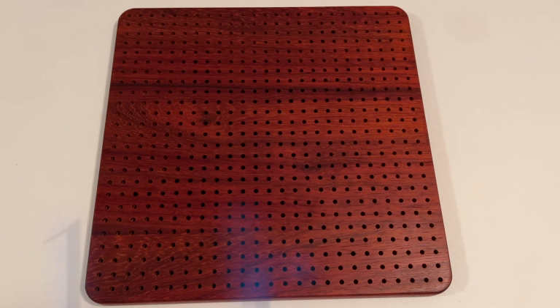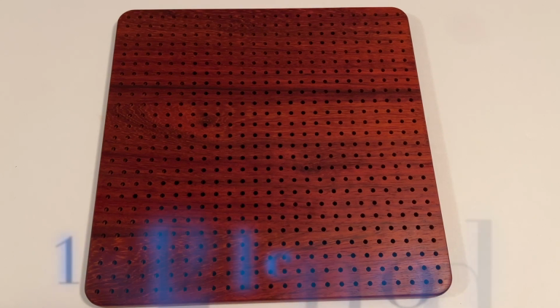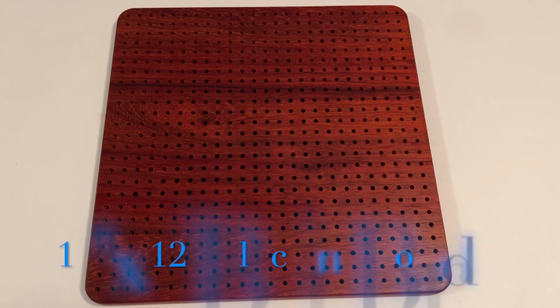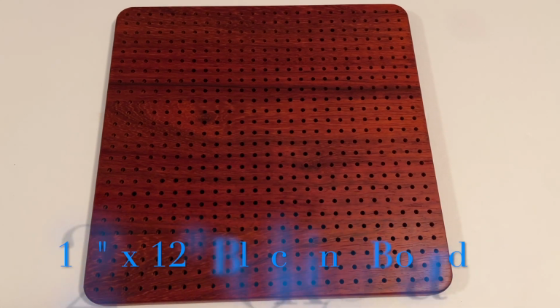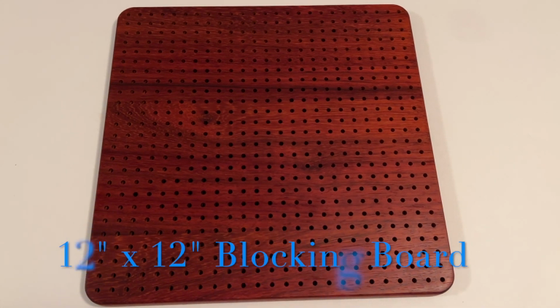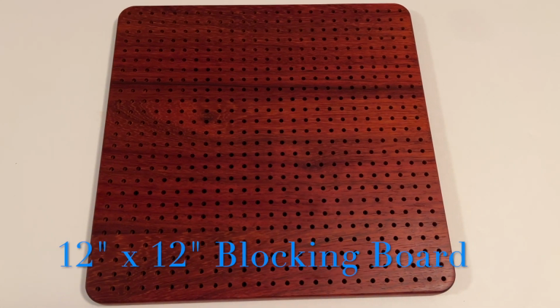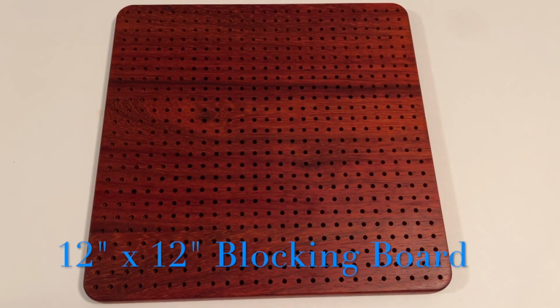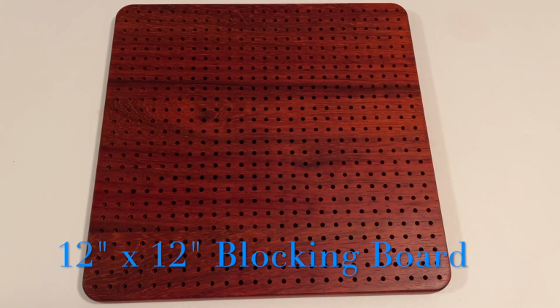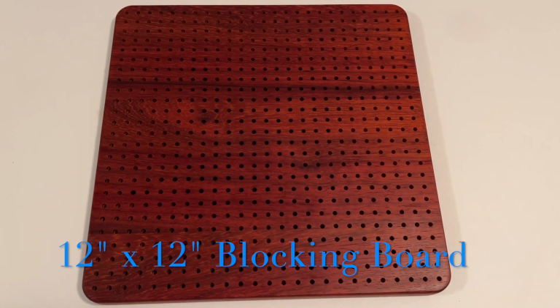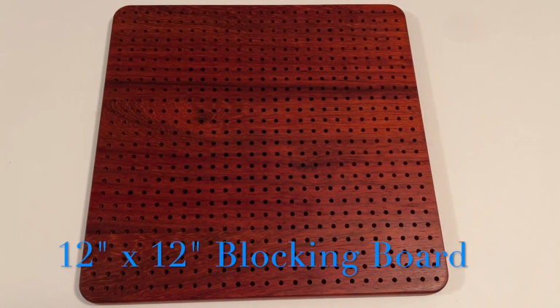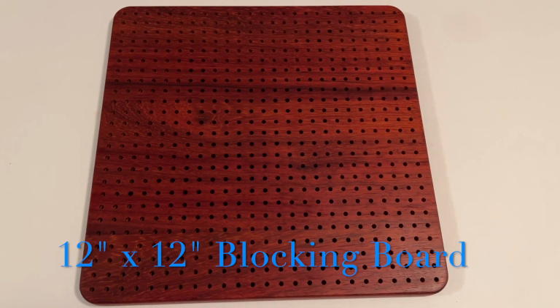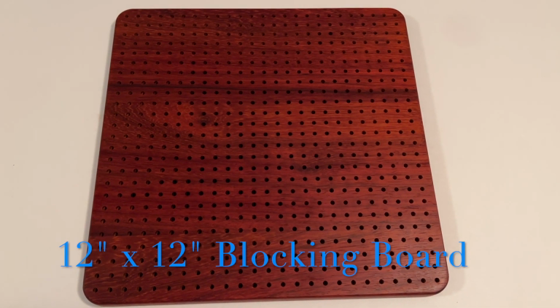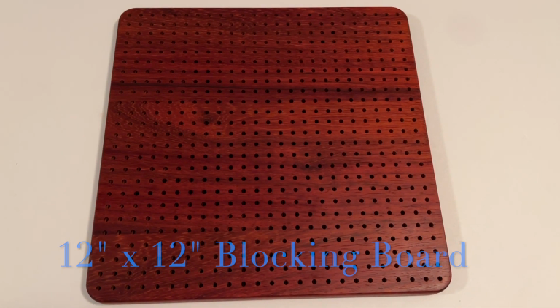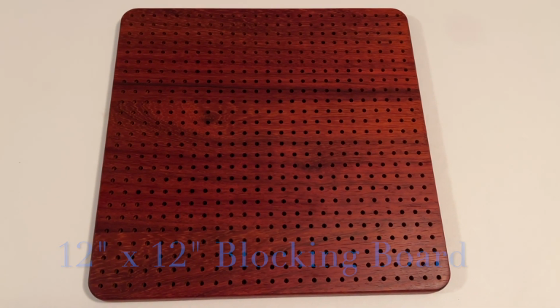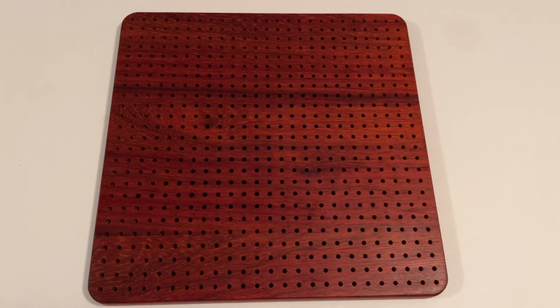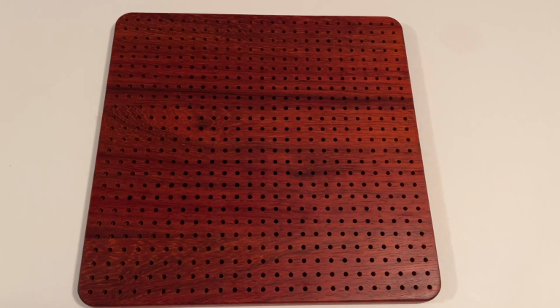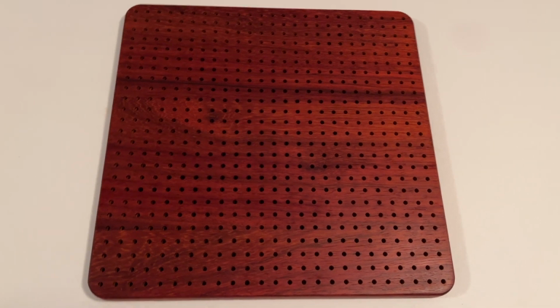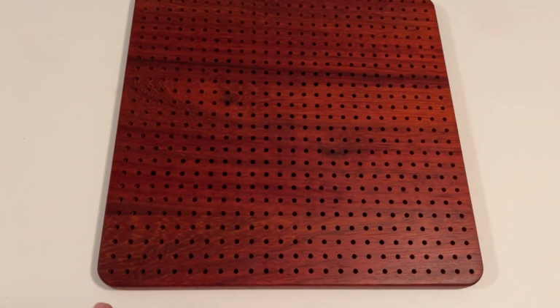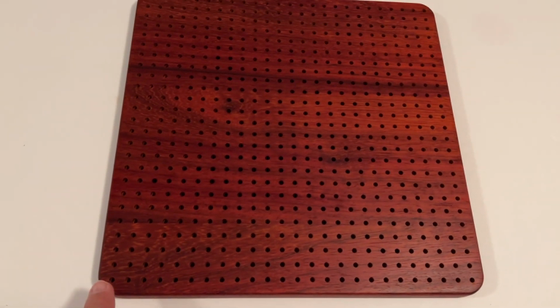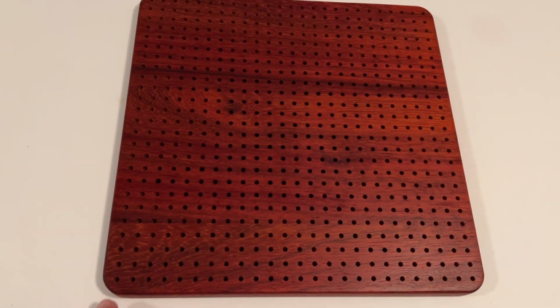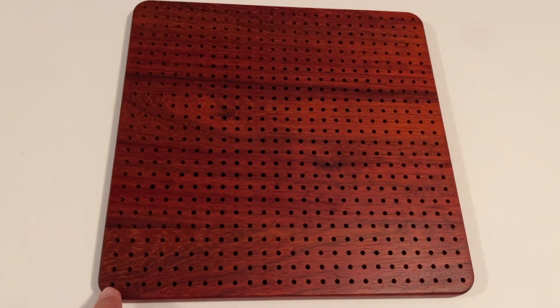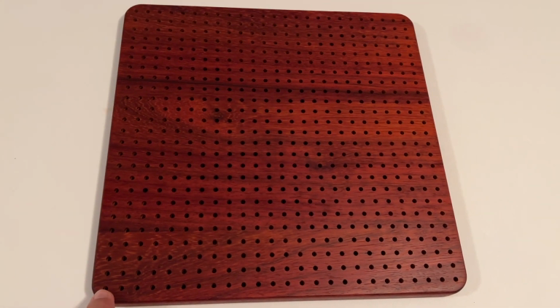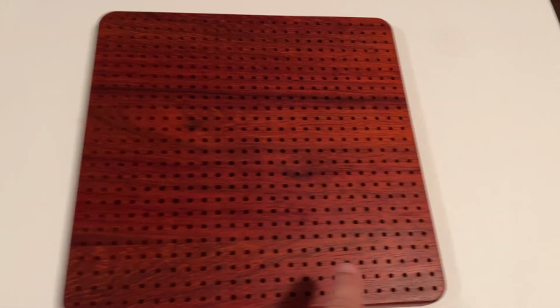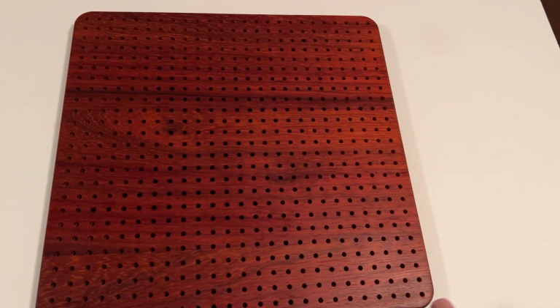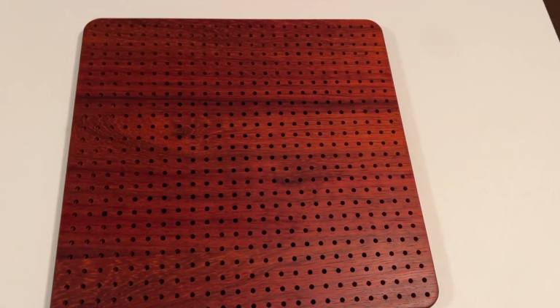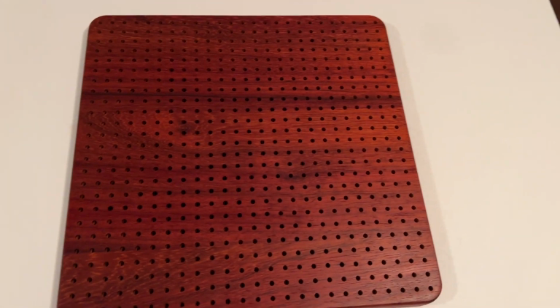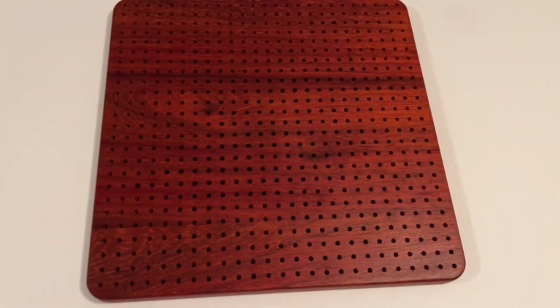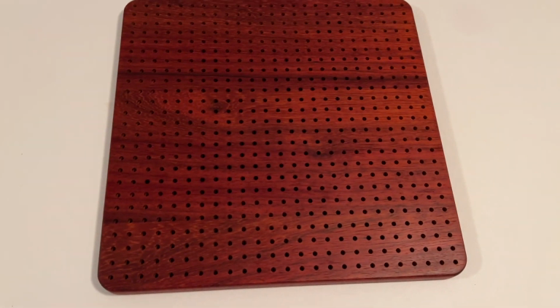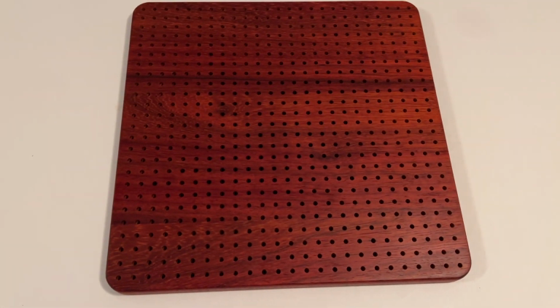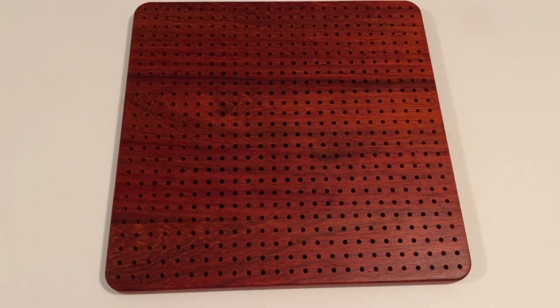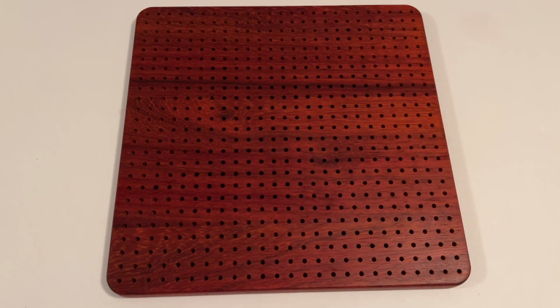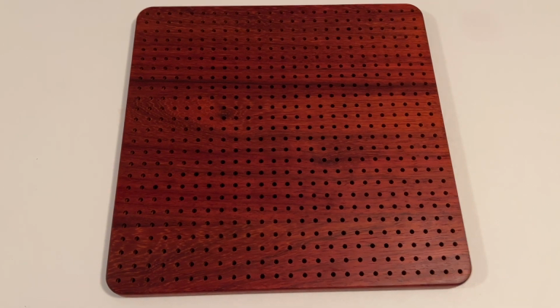Today I'm packing up one of my 12 inch by 12 inch crochet blocking boards. There's actually 12 inches of blocking space from the corner pin to the corner pin, and the holes are spaced out a half inch.